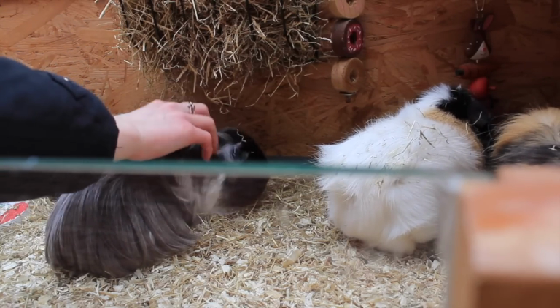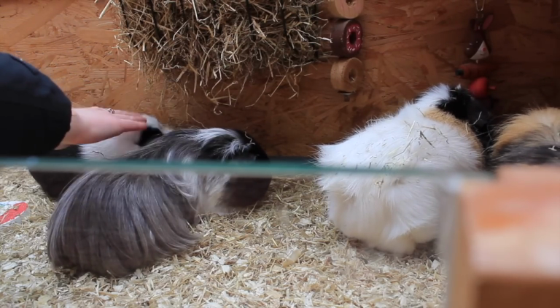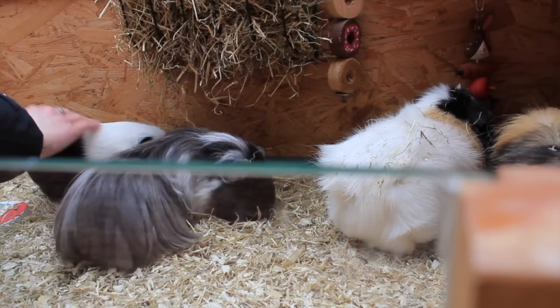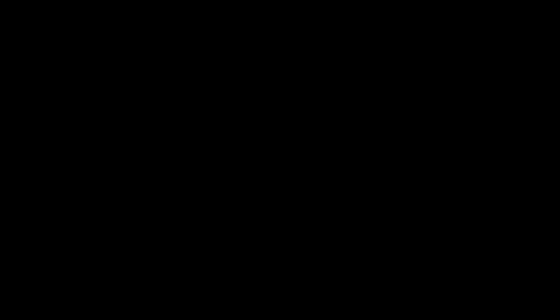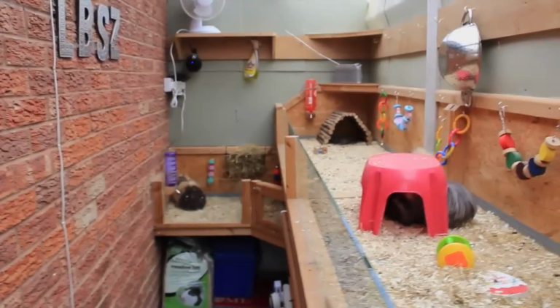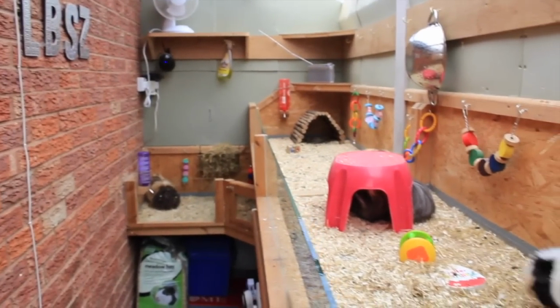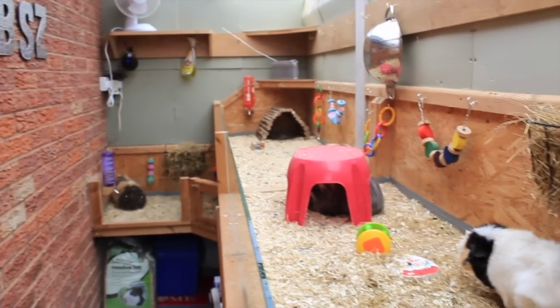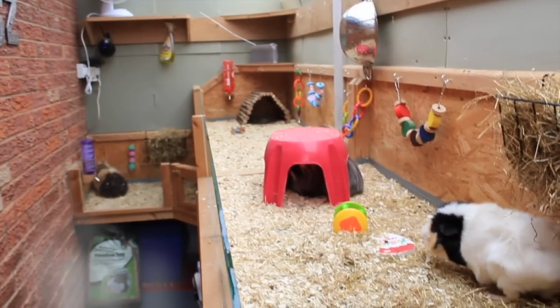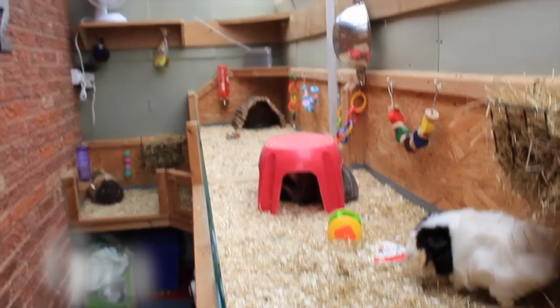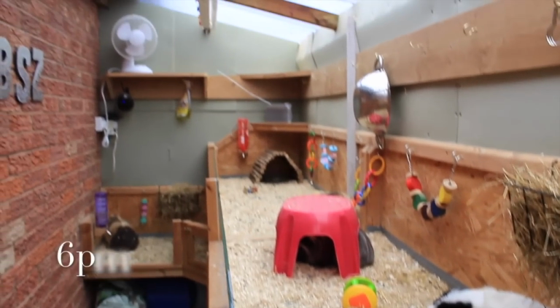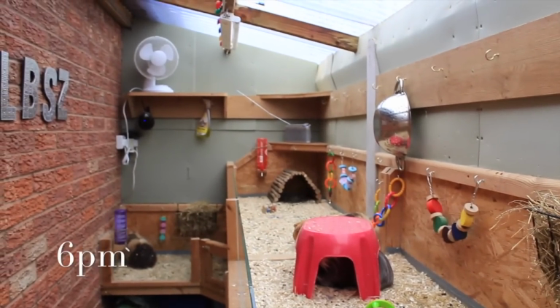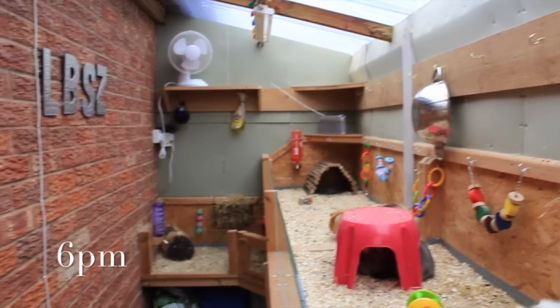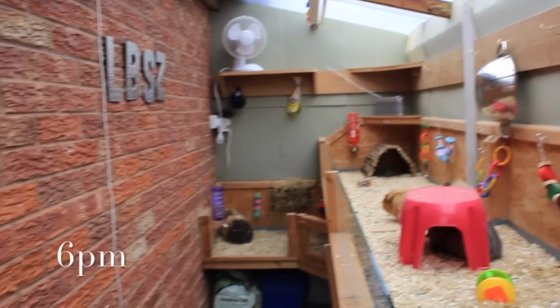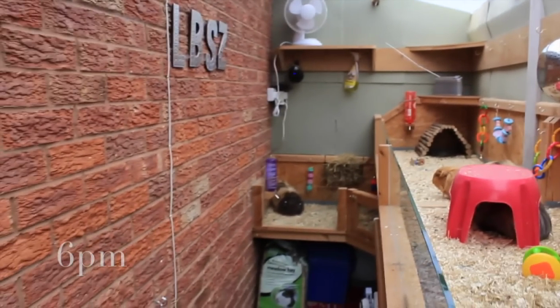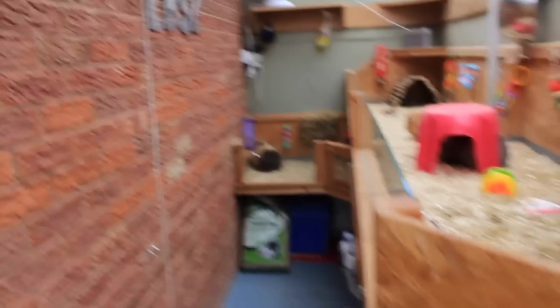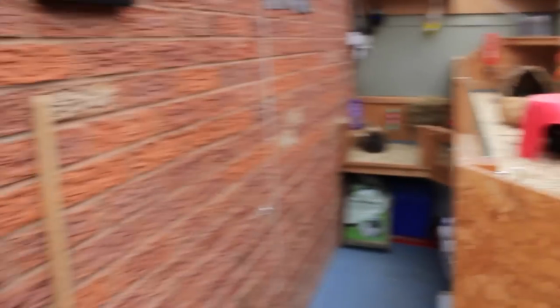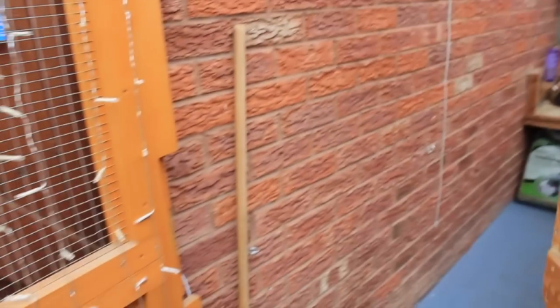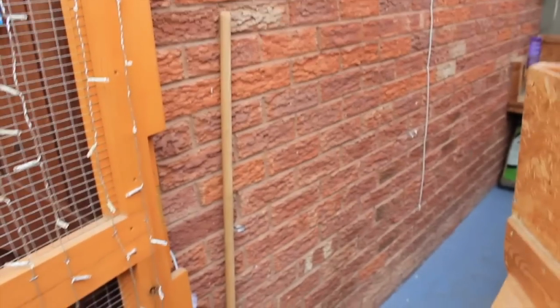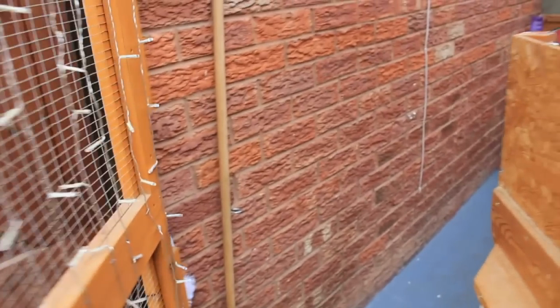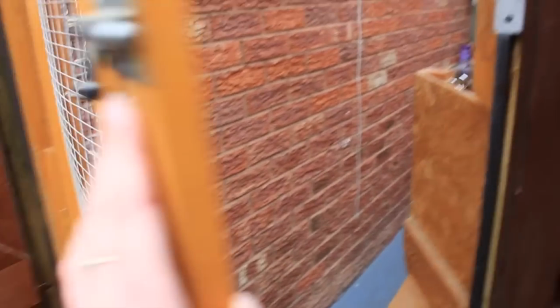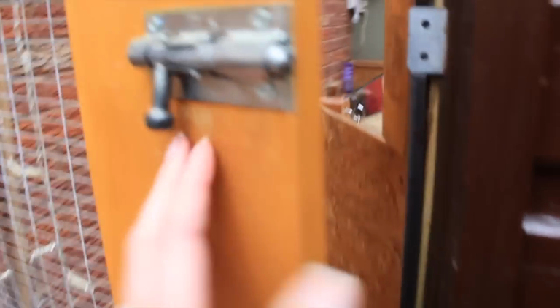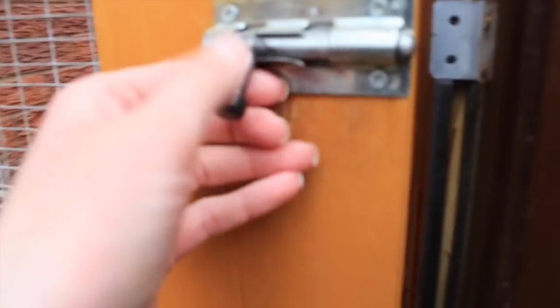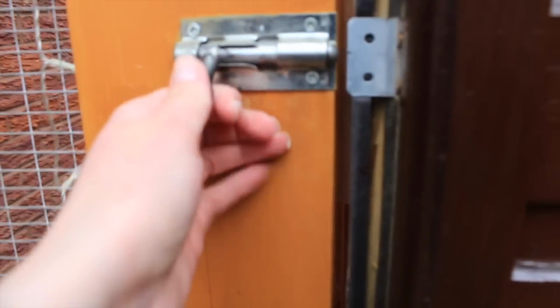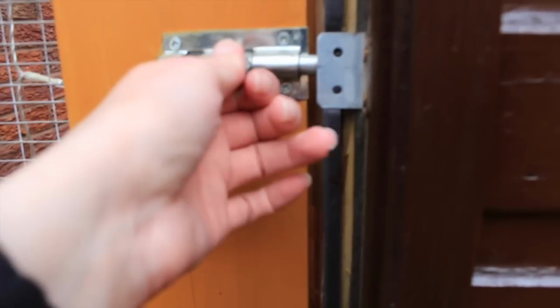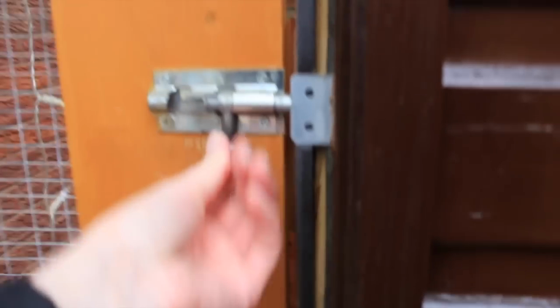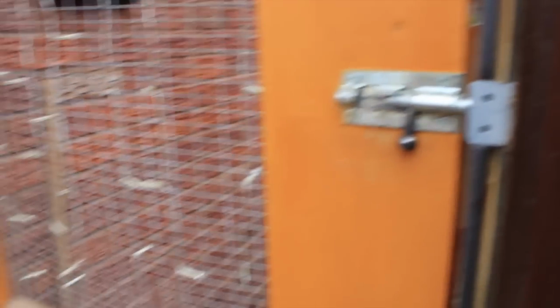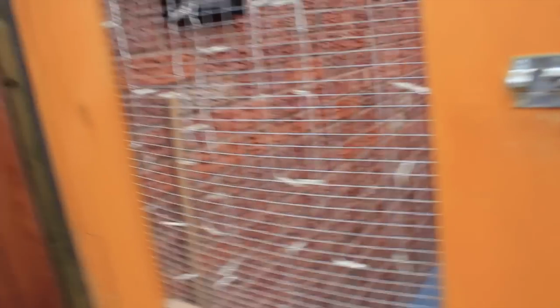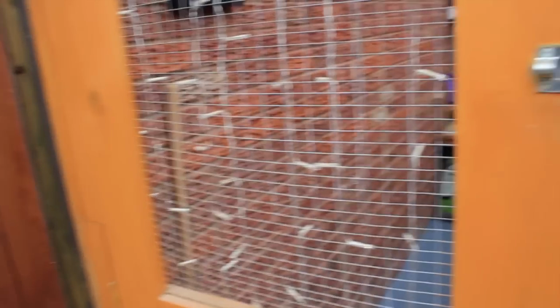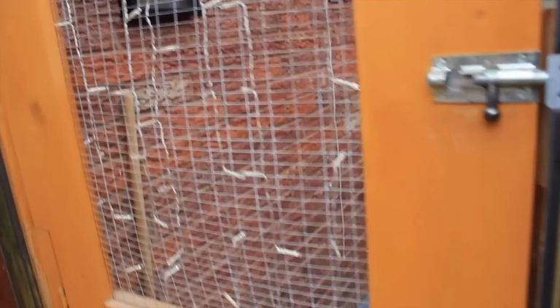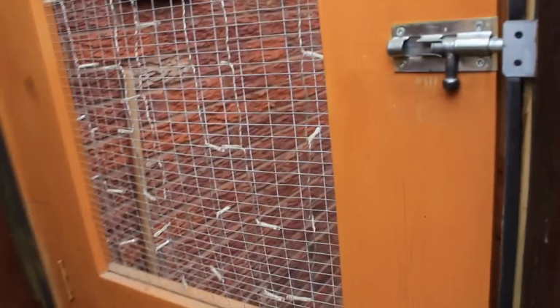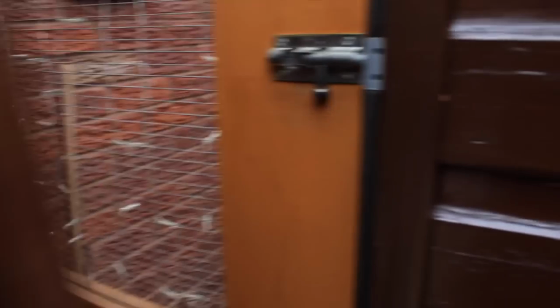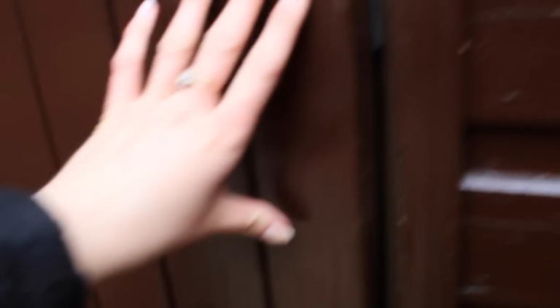Once I've made sure that everyone is okay, at around 6pm I'll close up the shed. Sometimes if it's really warm I will leave the mesh door open a bit later and go back to close it after, but usually it's around 6pm or 7pm that I close the door.